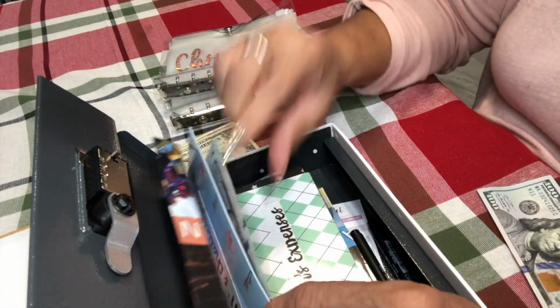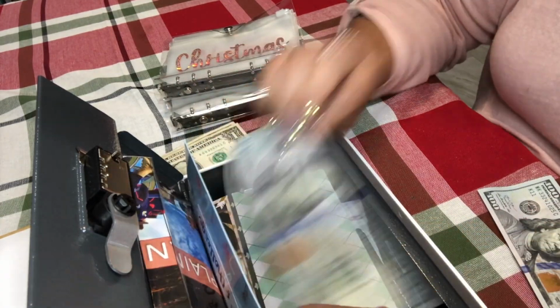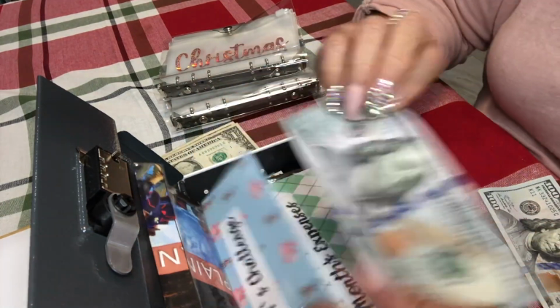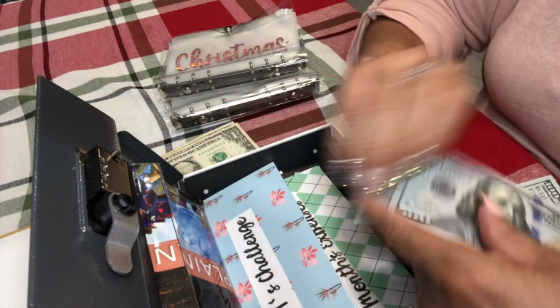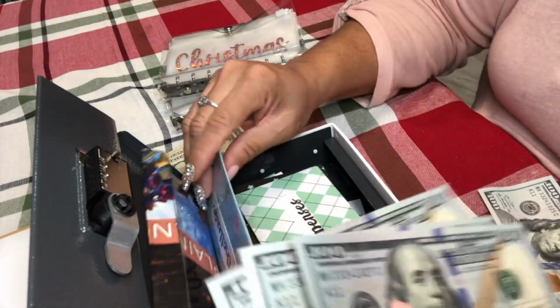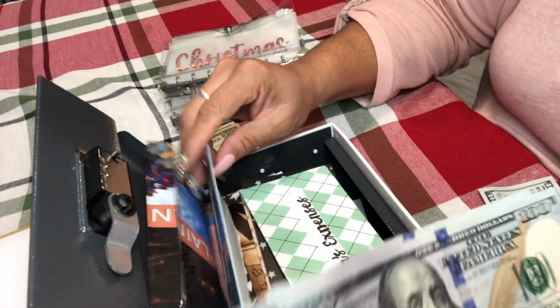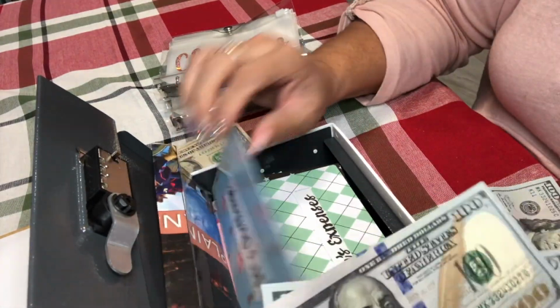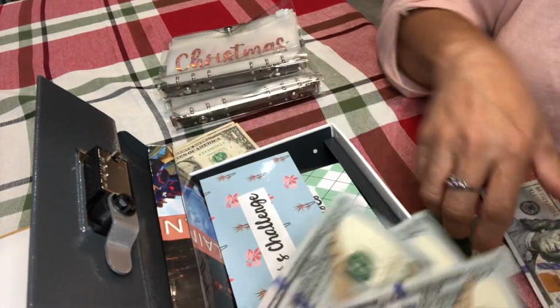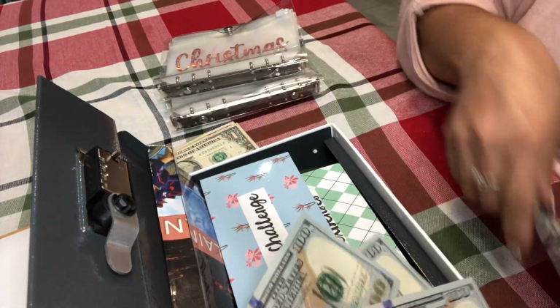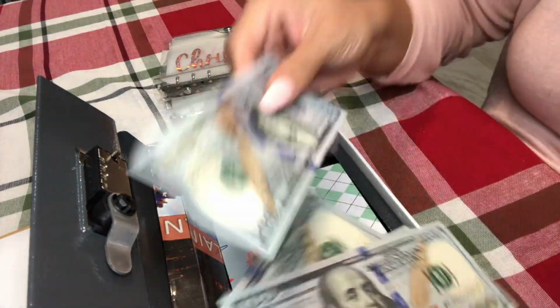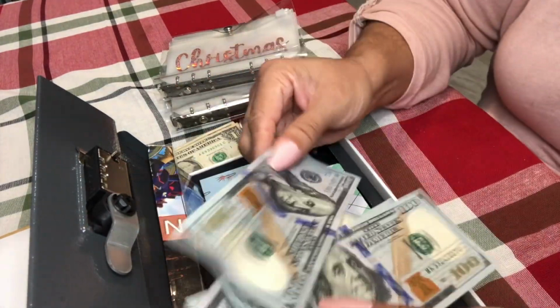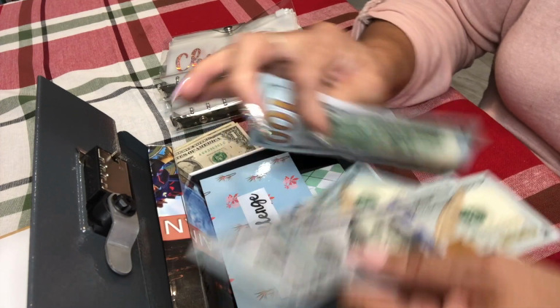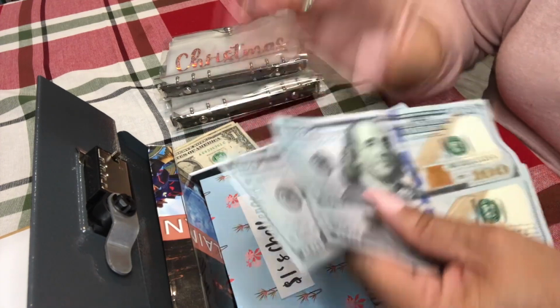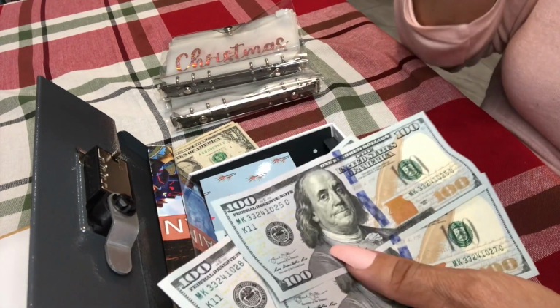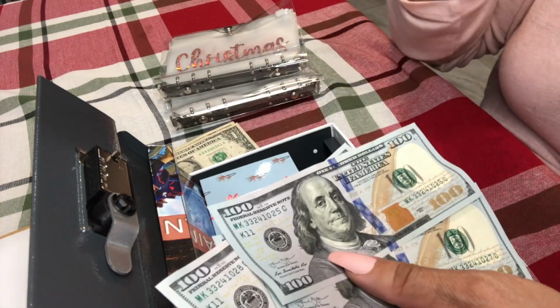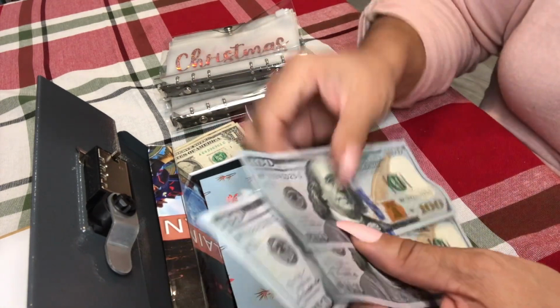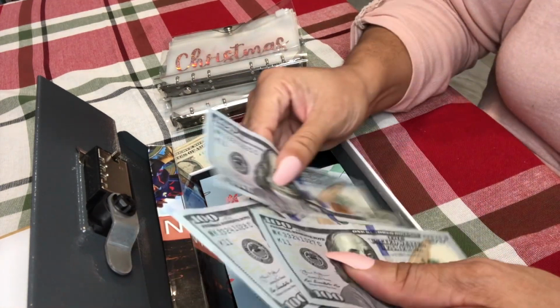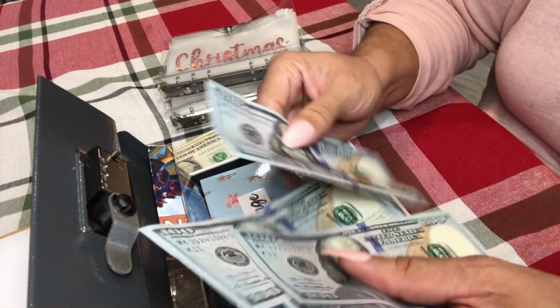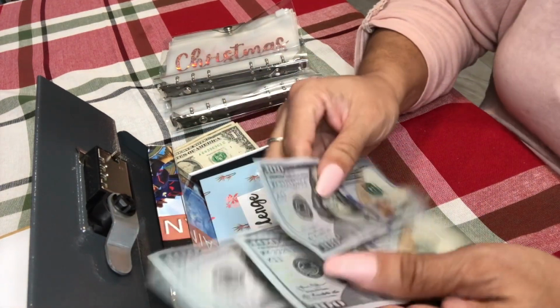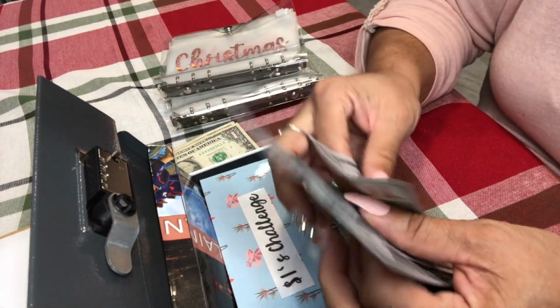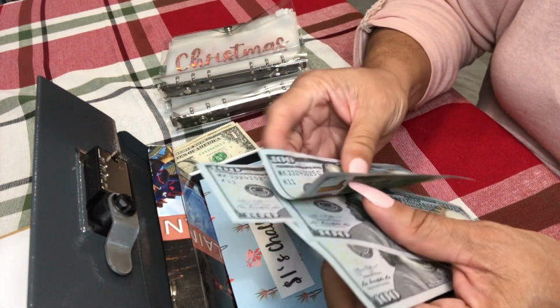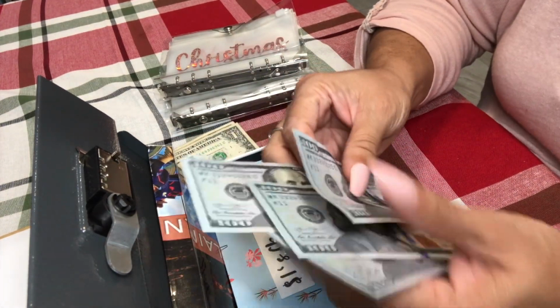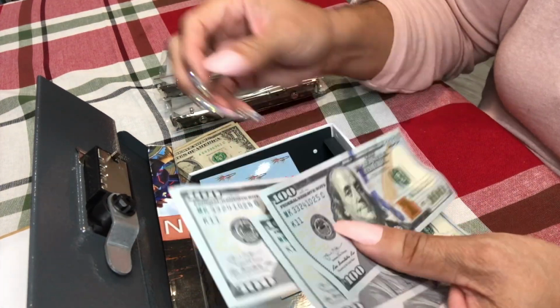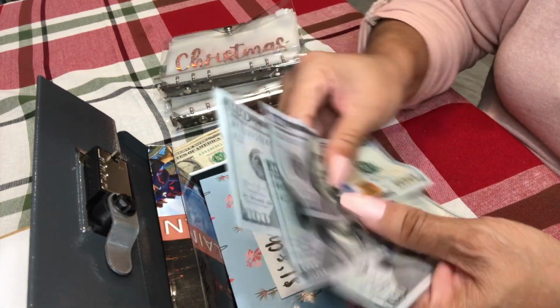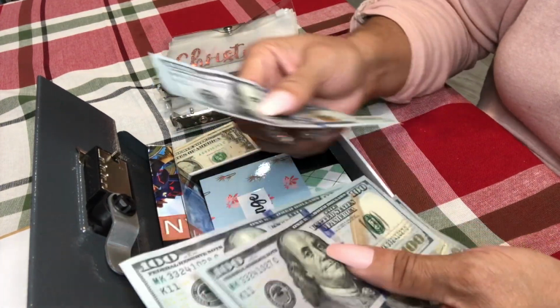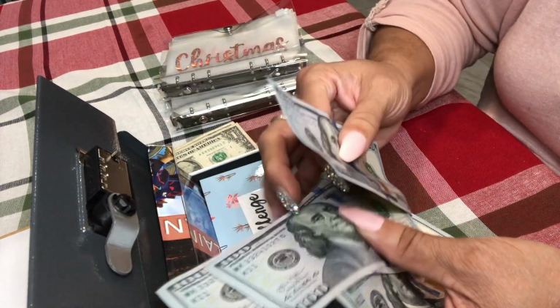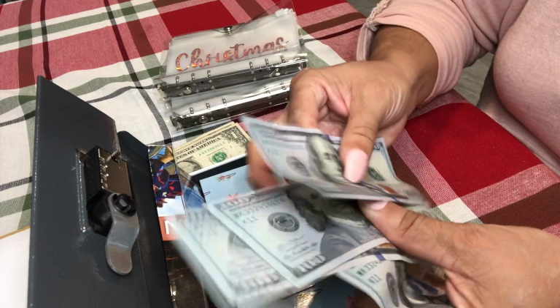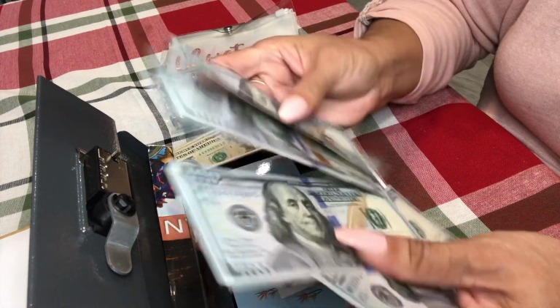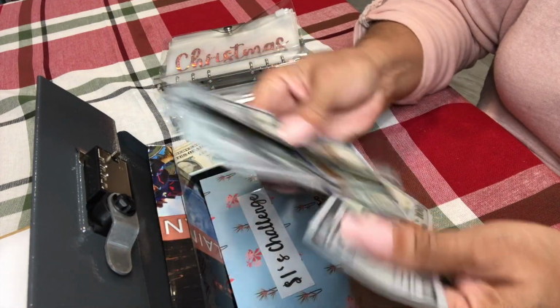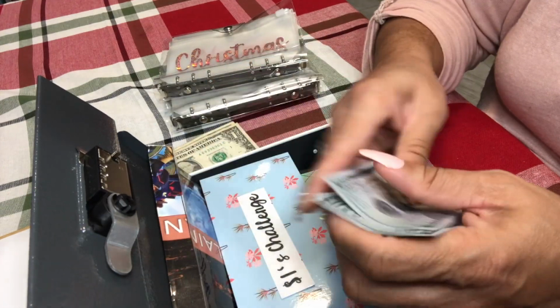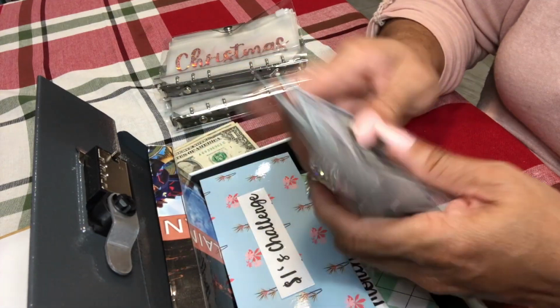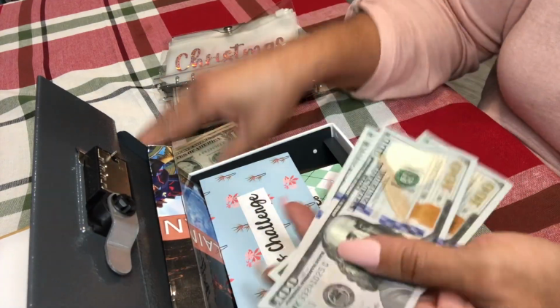I almost got scared — I was like, I know I have more cash. I thought somebody figured out the combination and took my money! But there's one, two, three, four hundred dollars here.